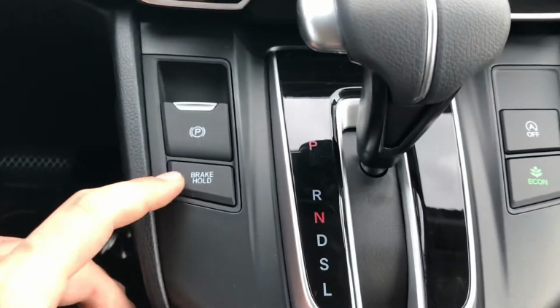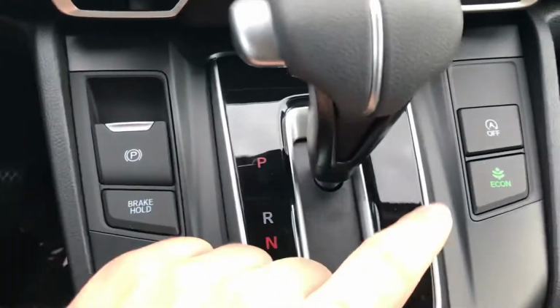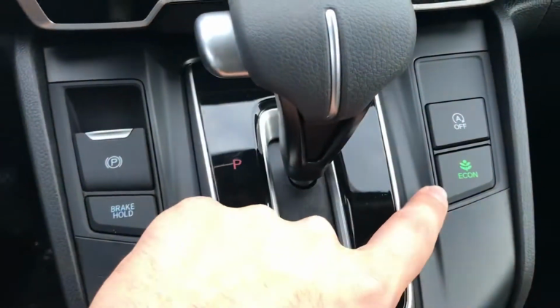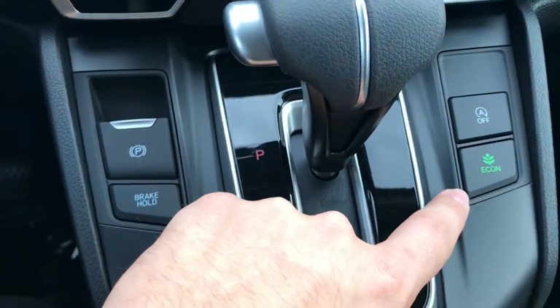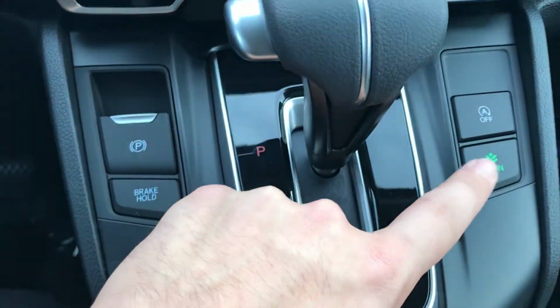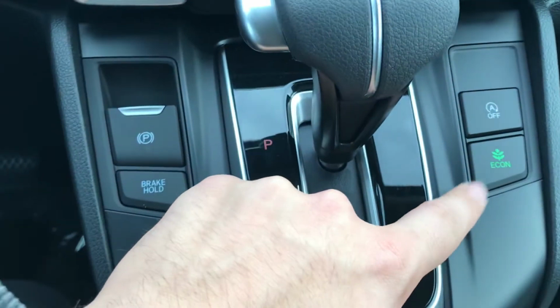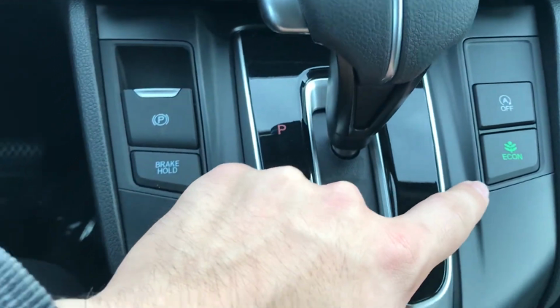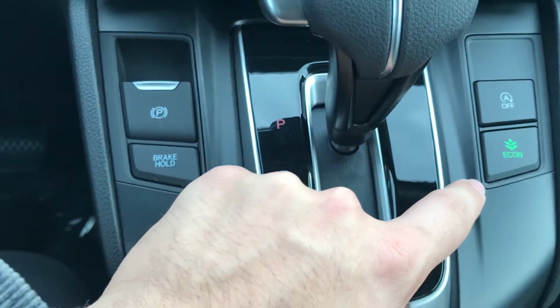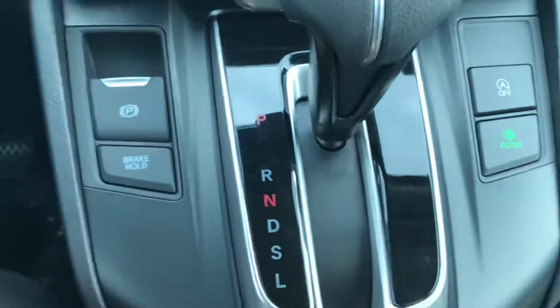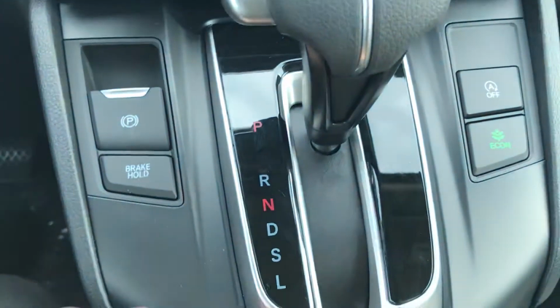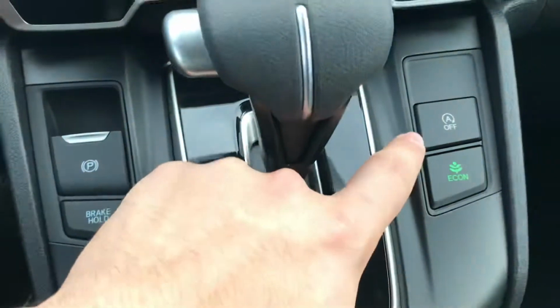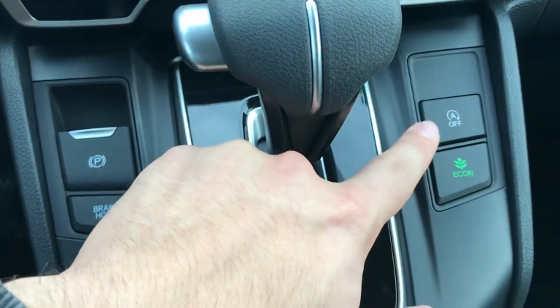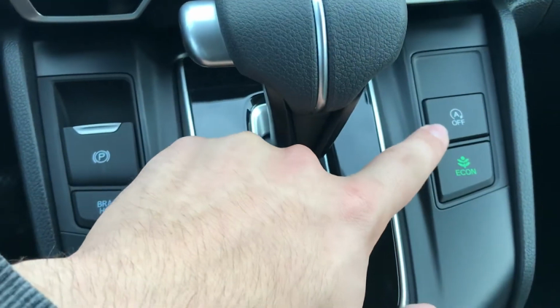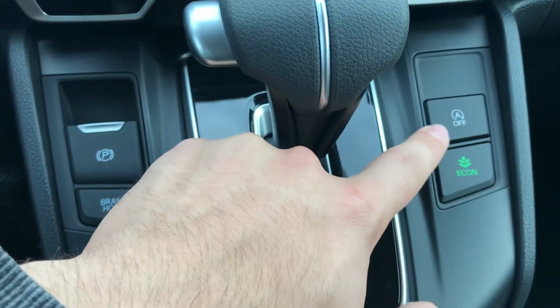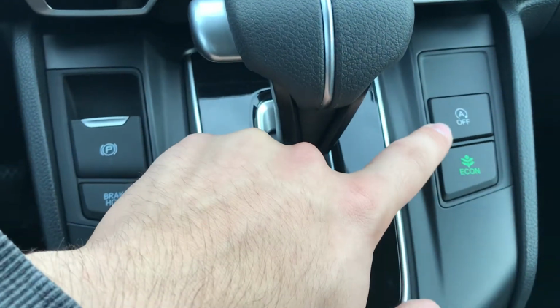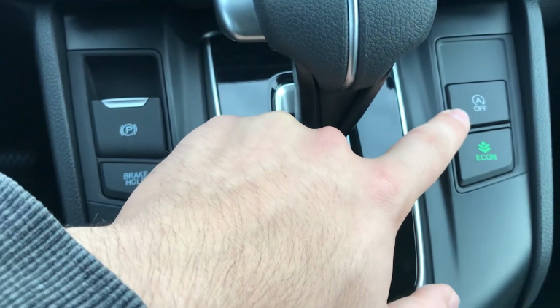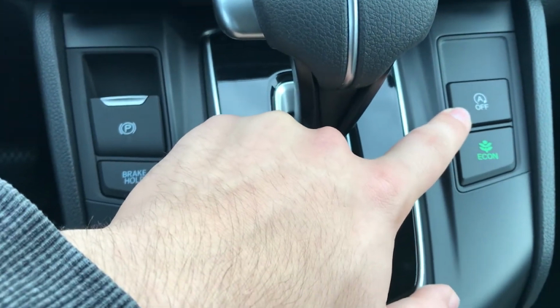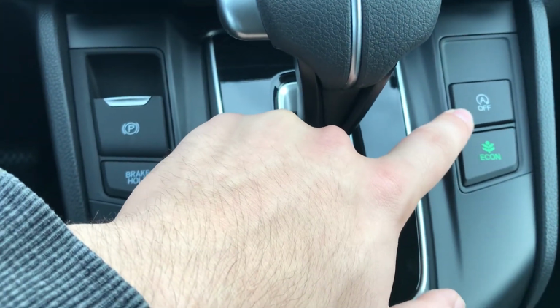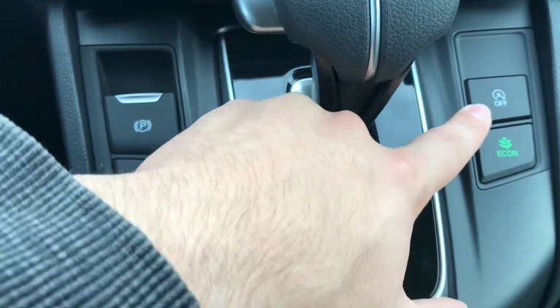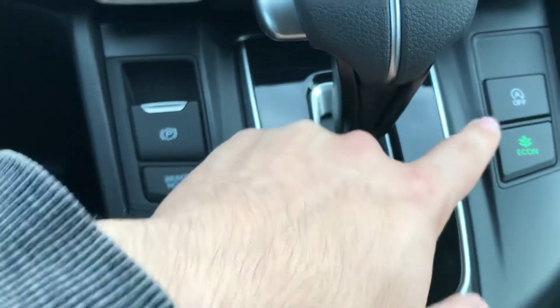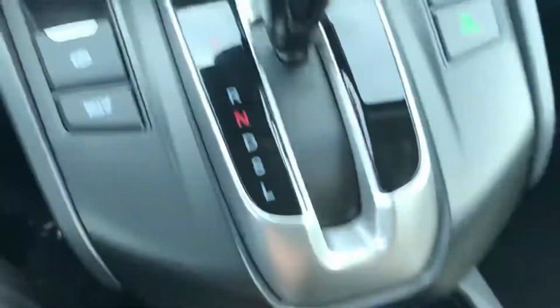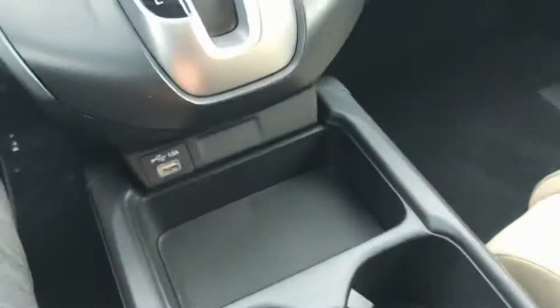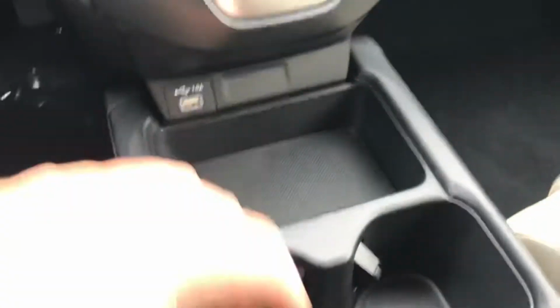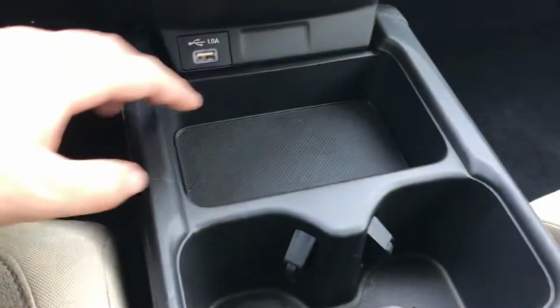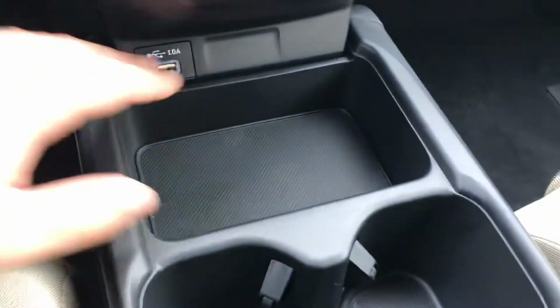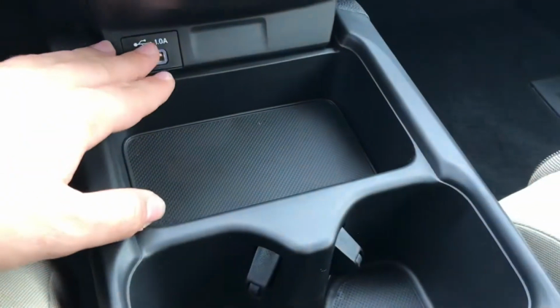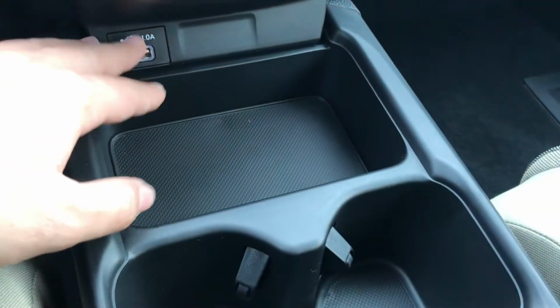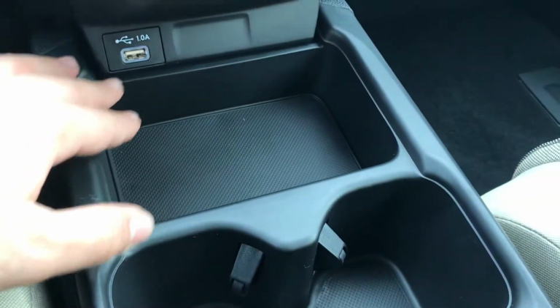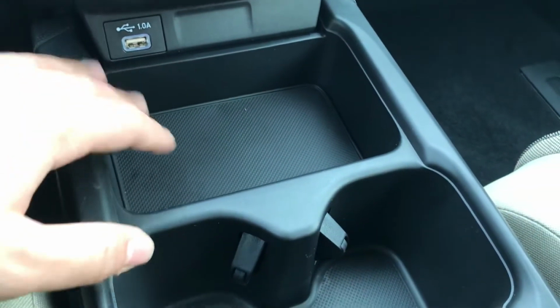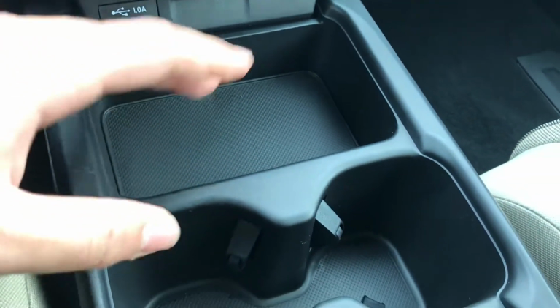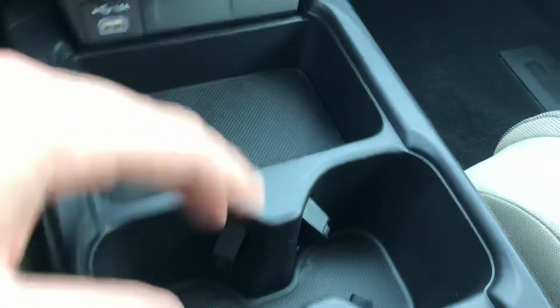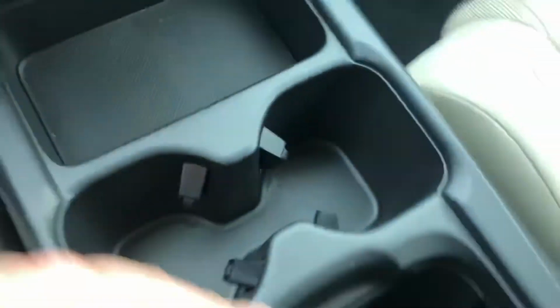You also have your econ mode over here to save you two to three miles per gallon, and idle off so when you're at a stoplight for a long time it'll turn the engine off and turn it back on when you accelerate. There are also a few charging ports down here, a little cubby, and some cup holders.